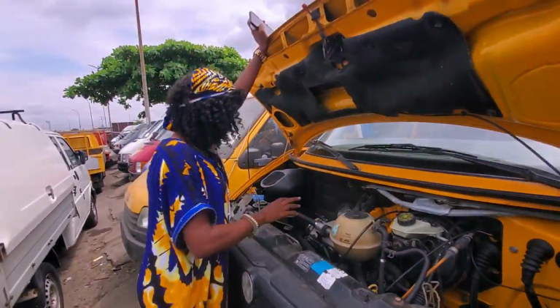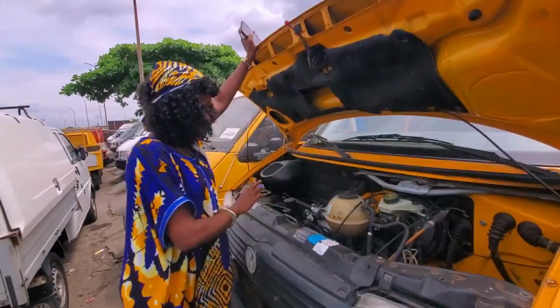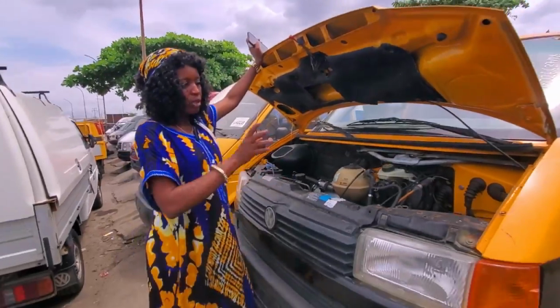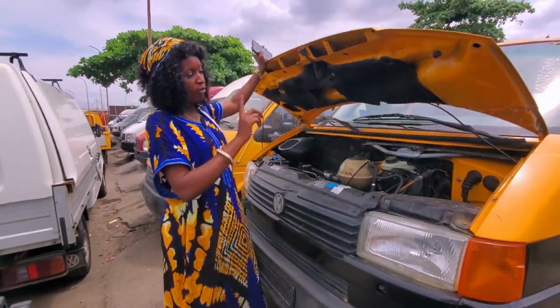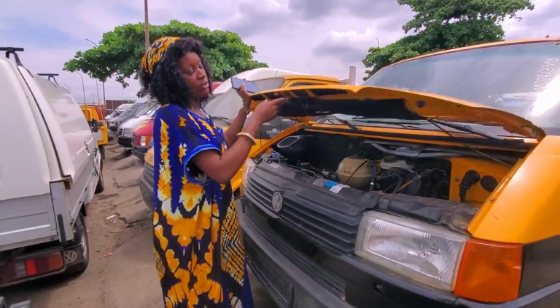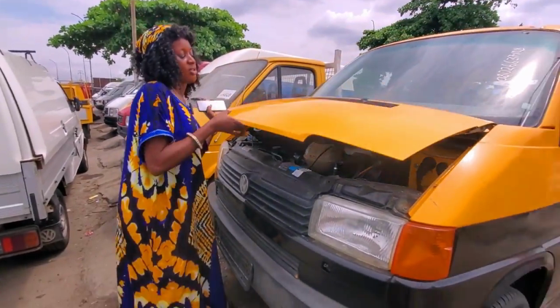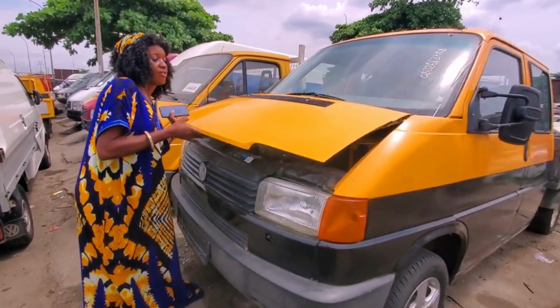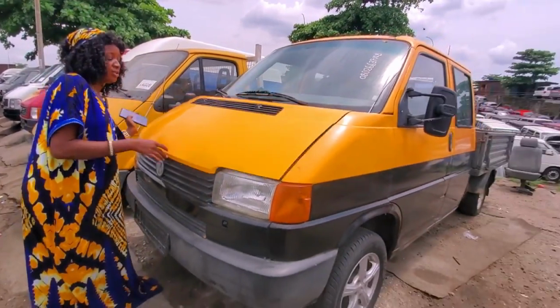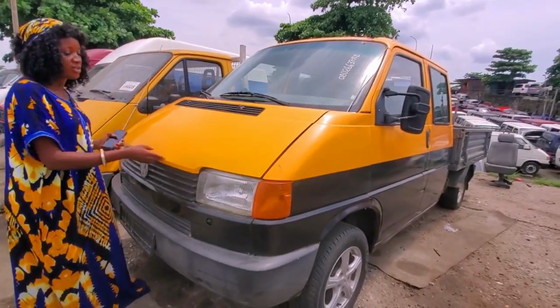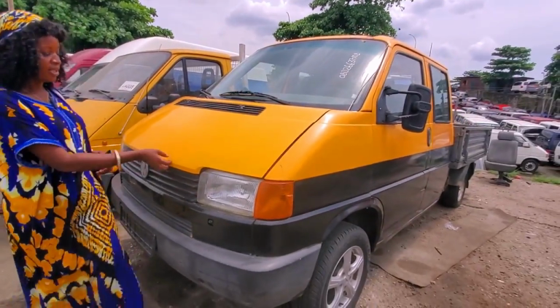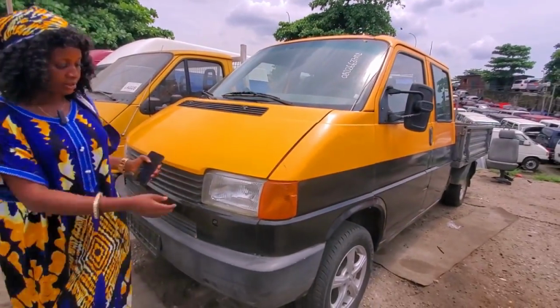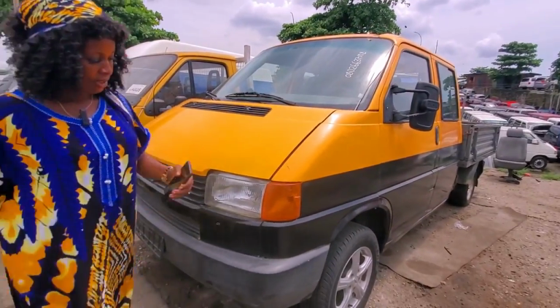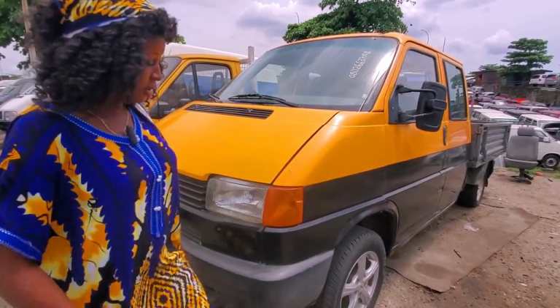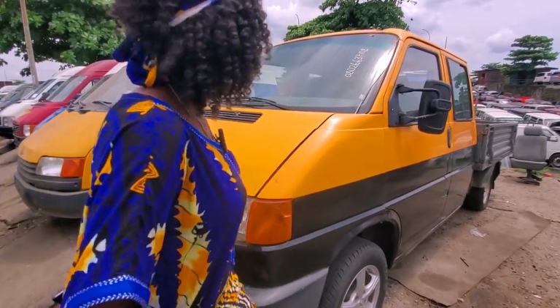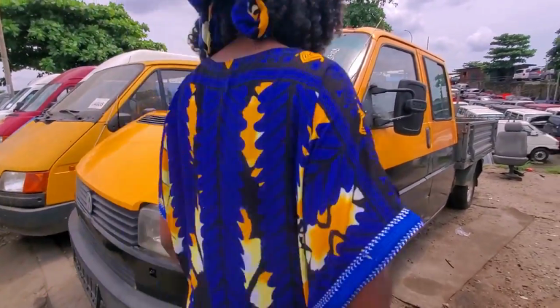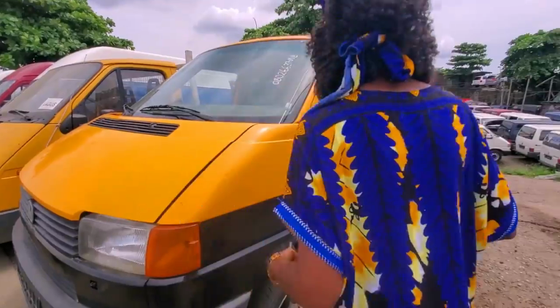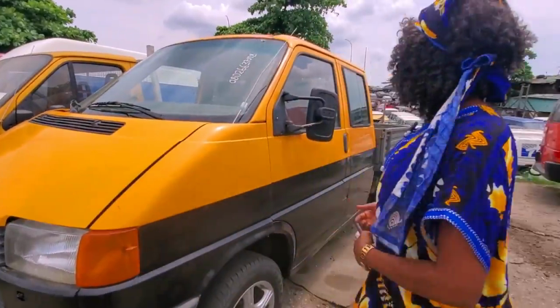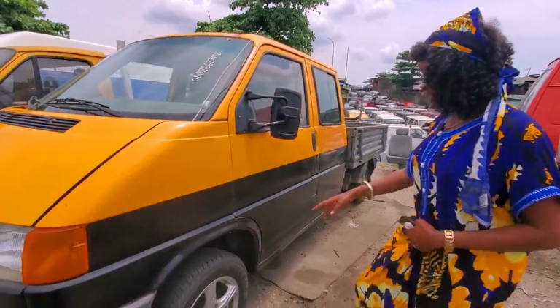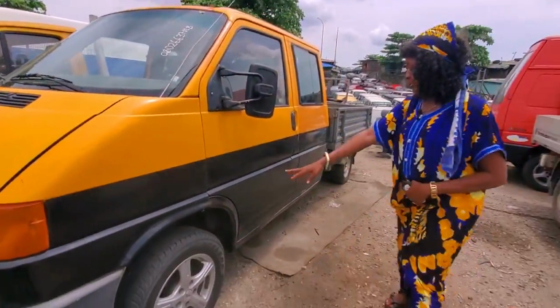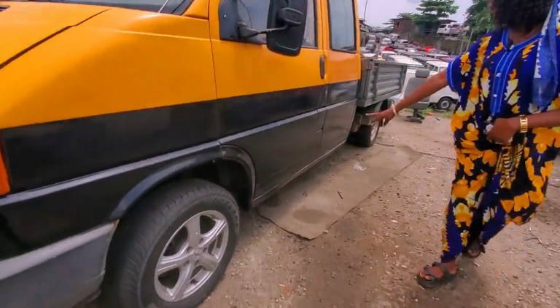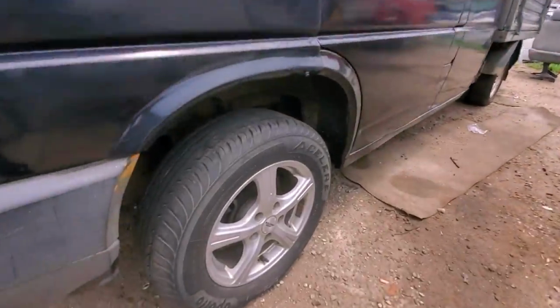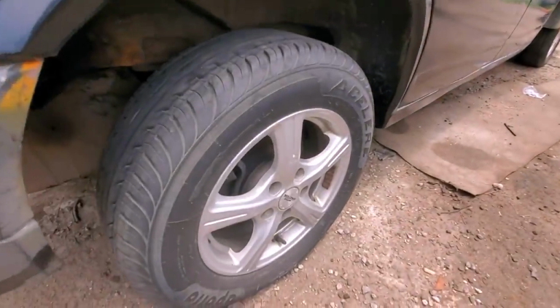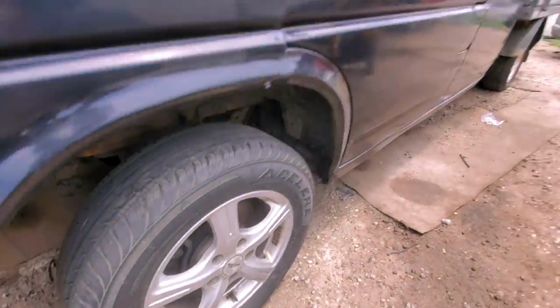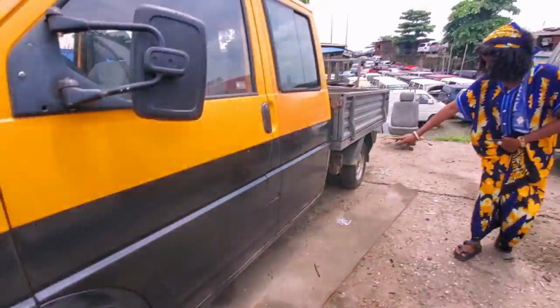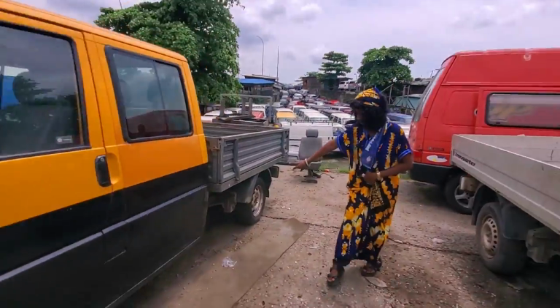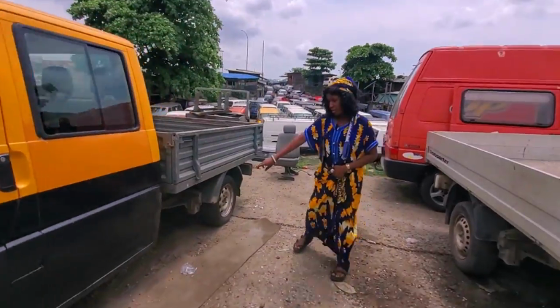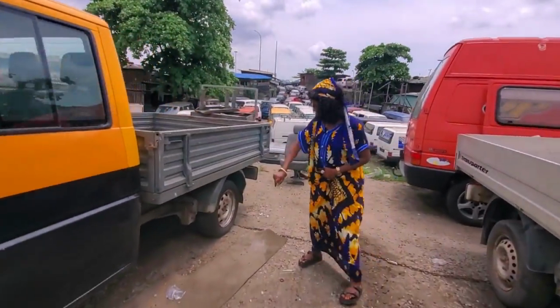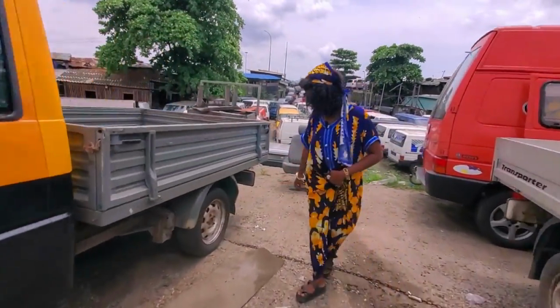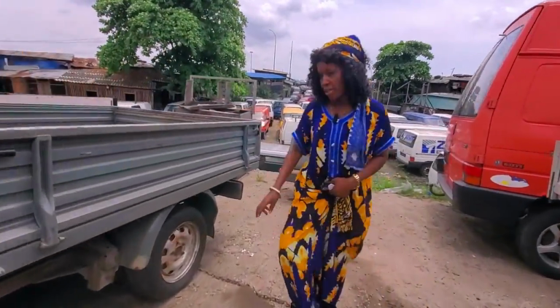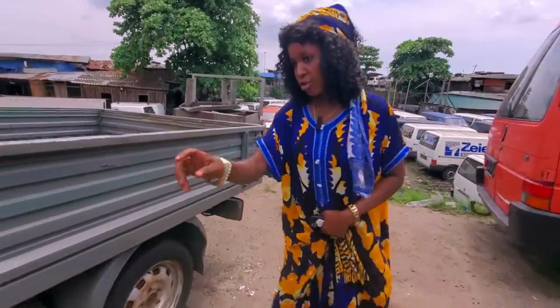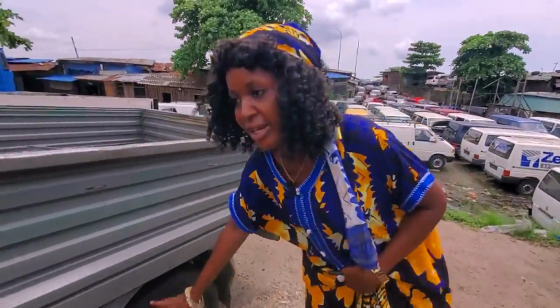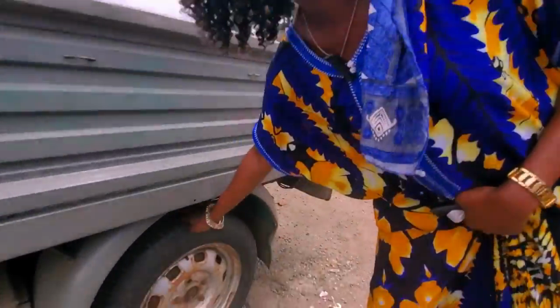We don't do conversion — this one is not conversion, this is normal hand. Look at the tires — it's four tires. Very strong tires.